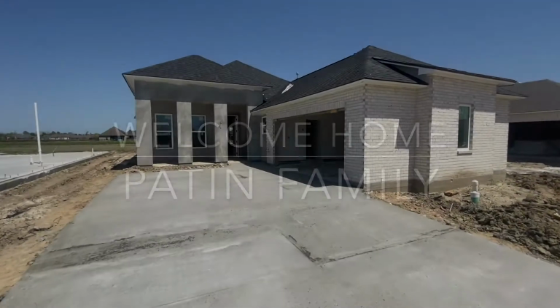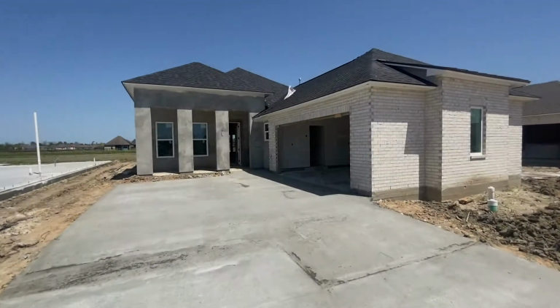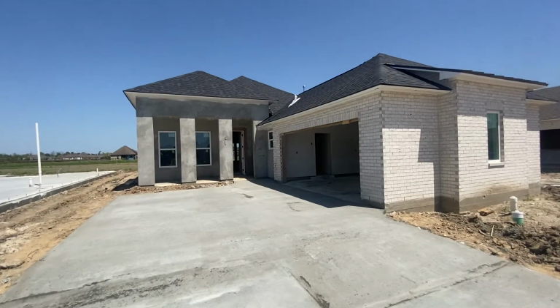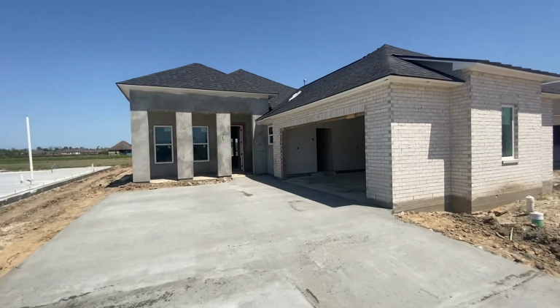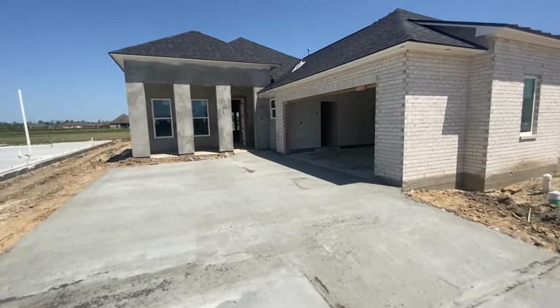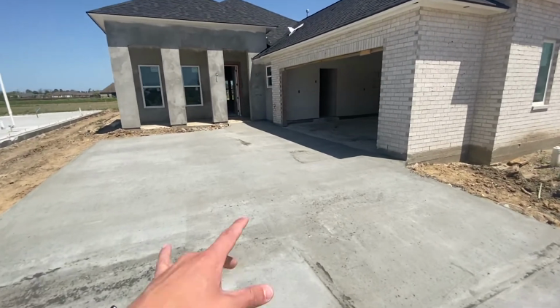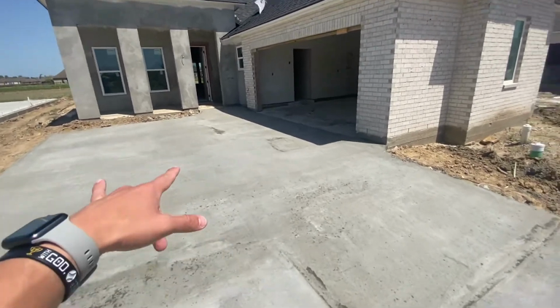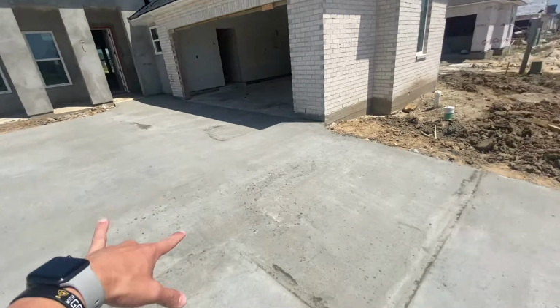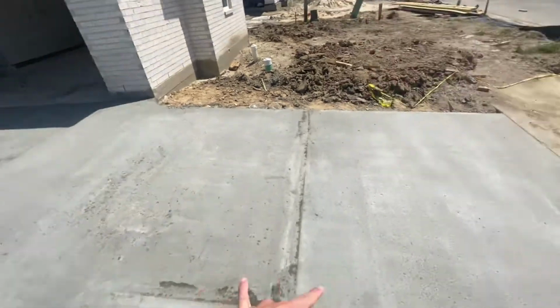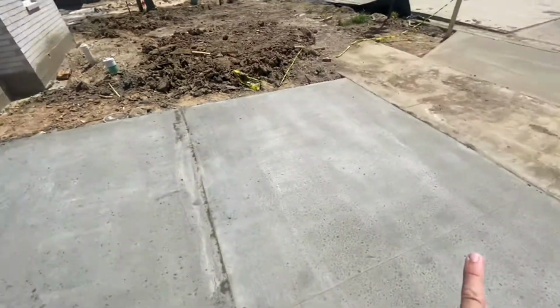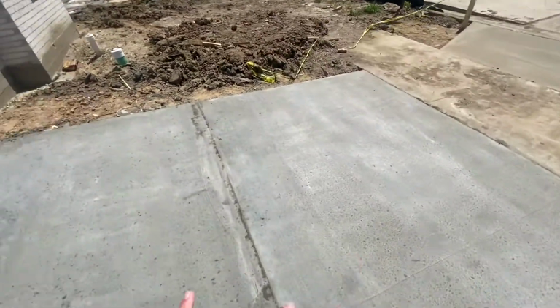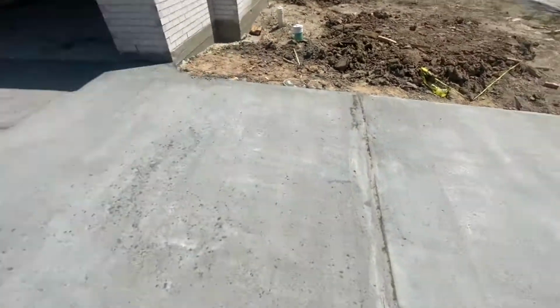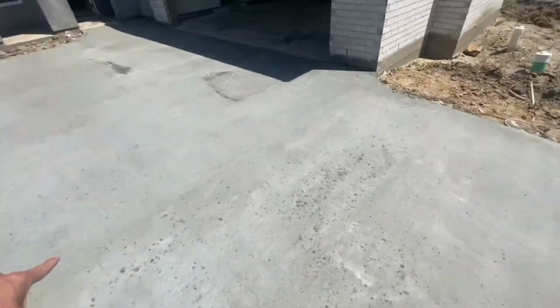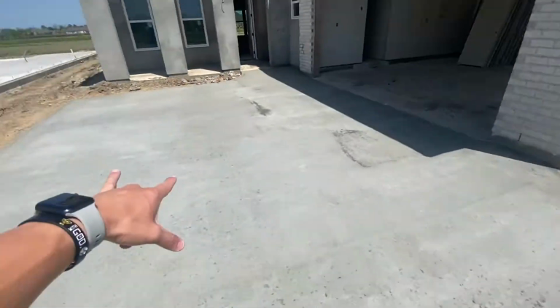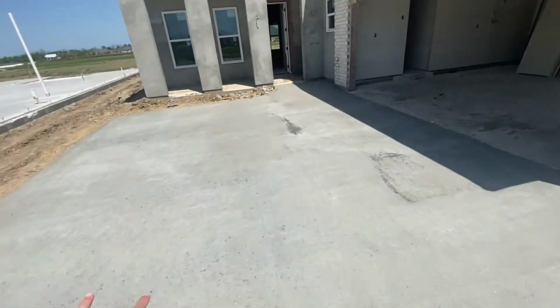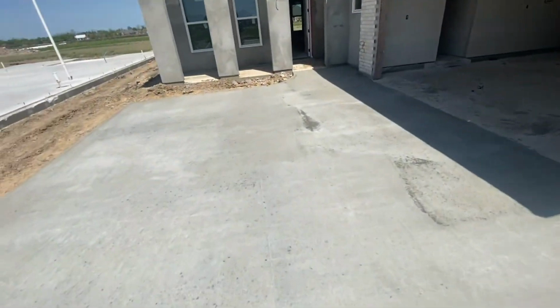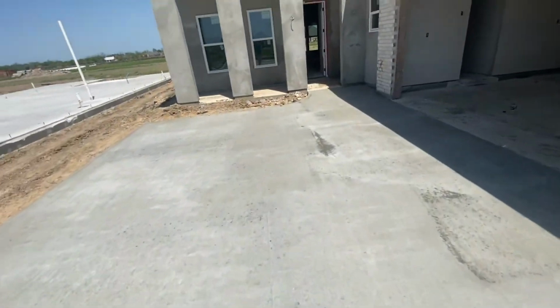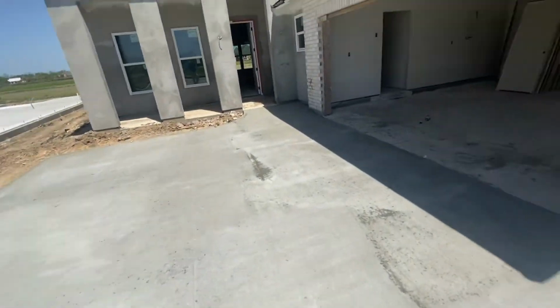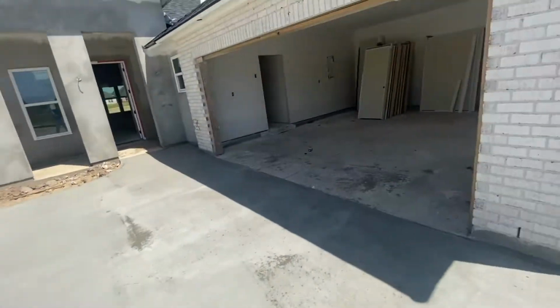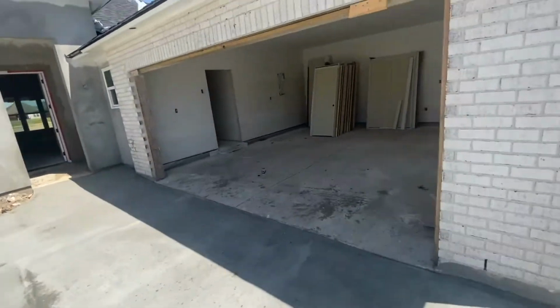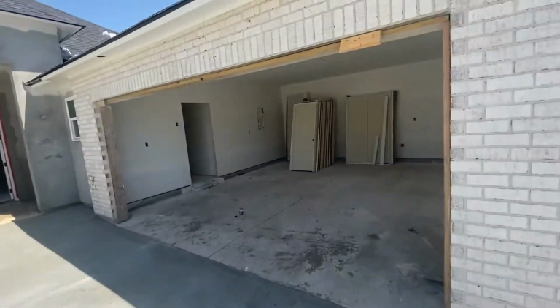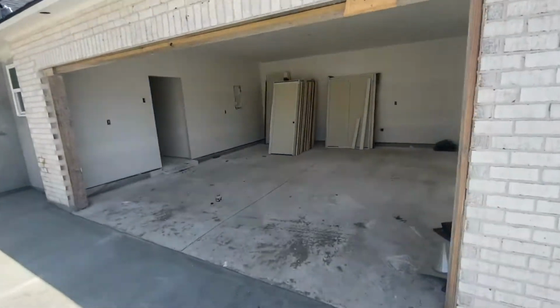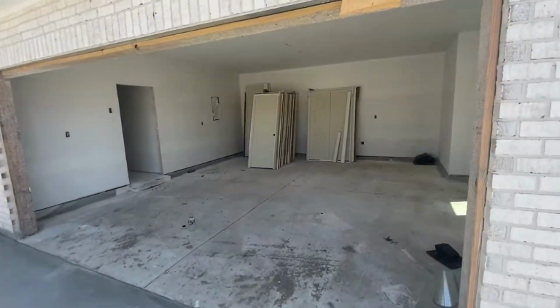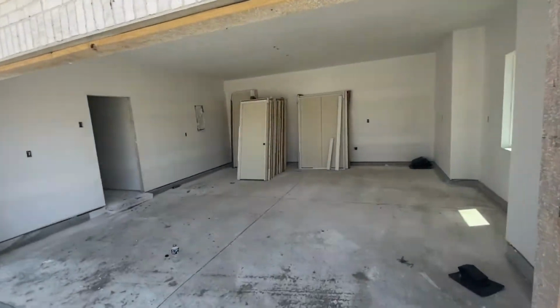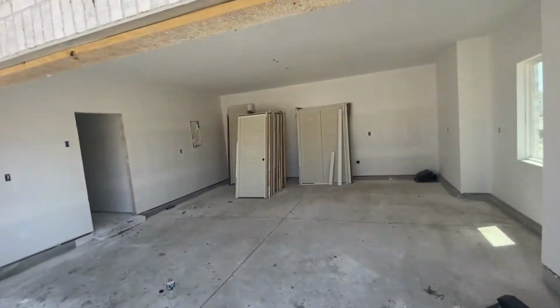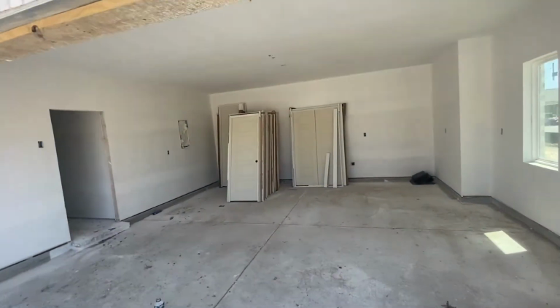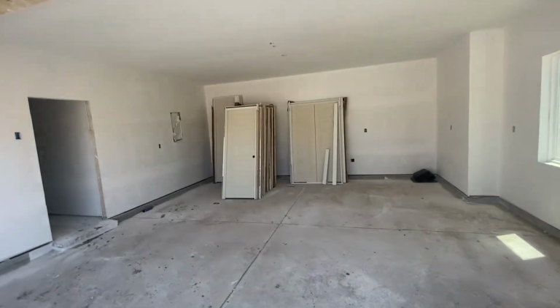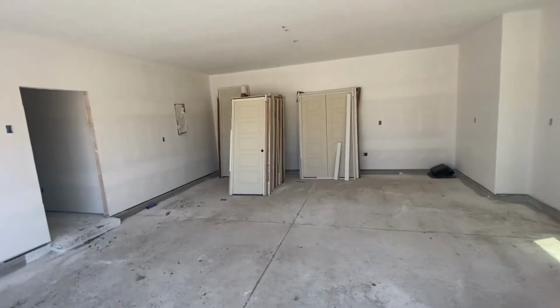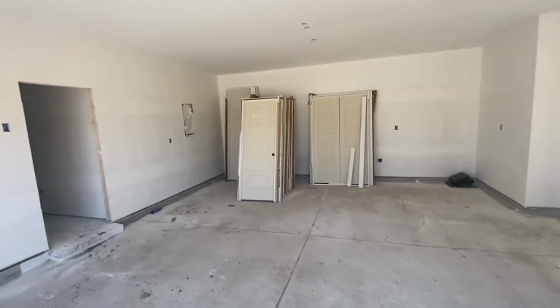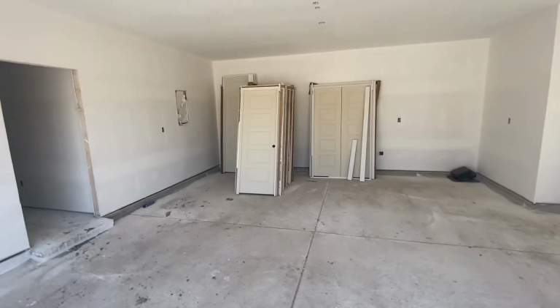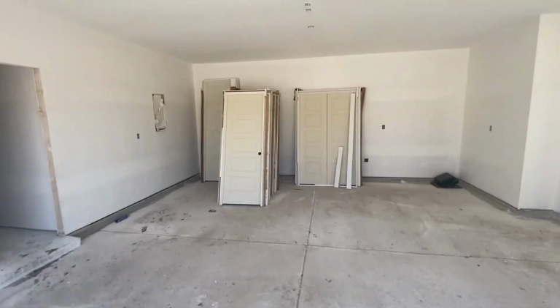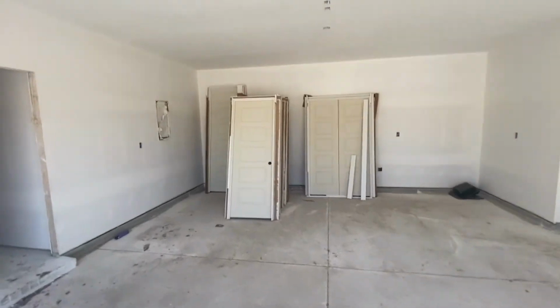Welcome home, Mr. Patton. You can see that we have a driveway port. You now have your doors.